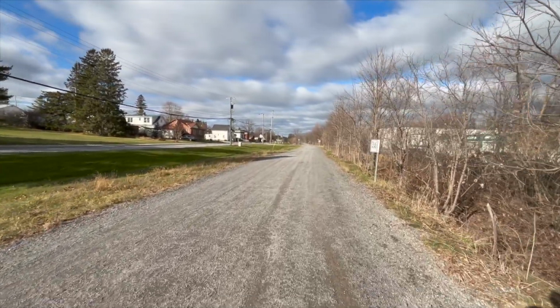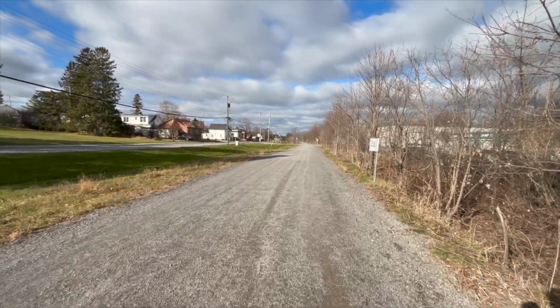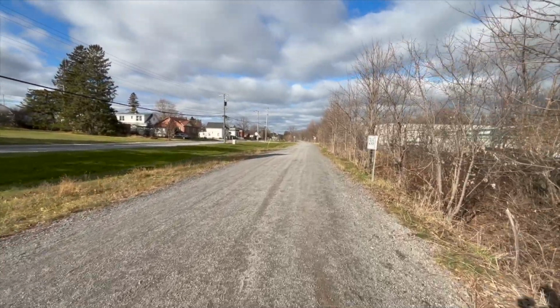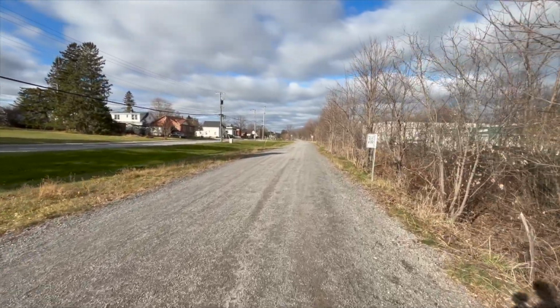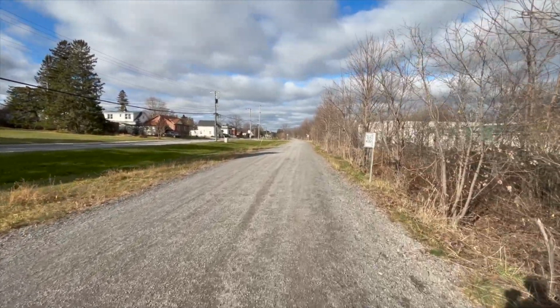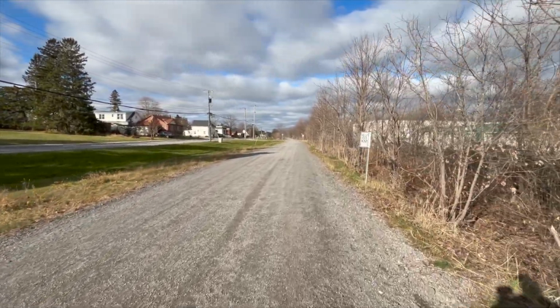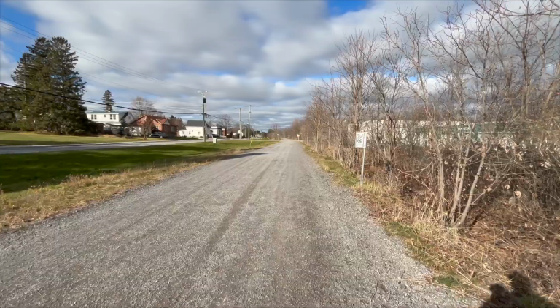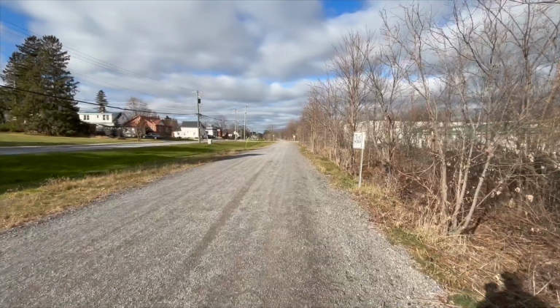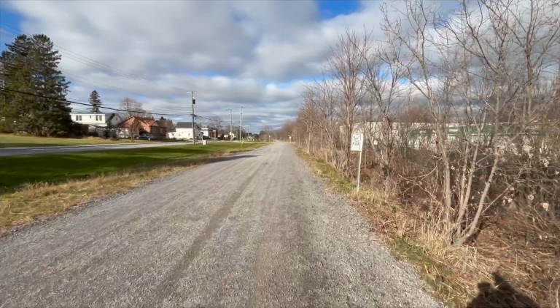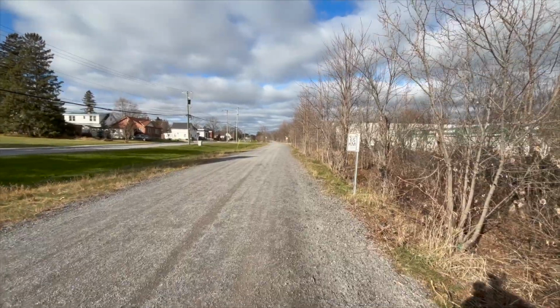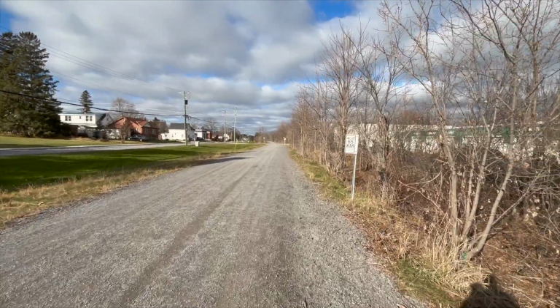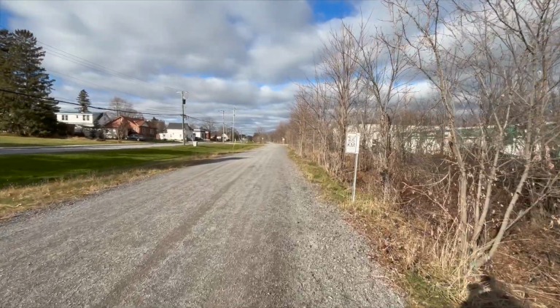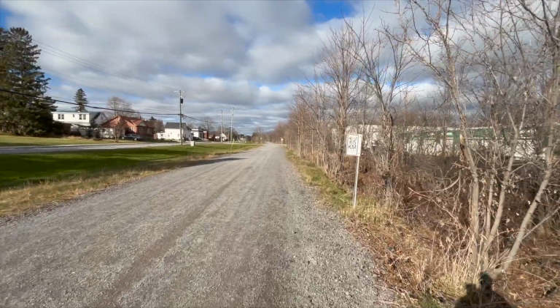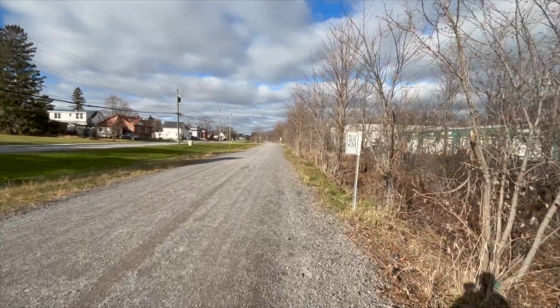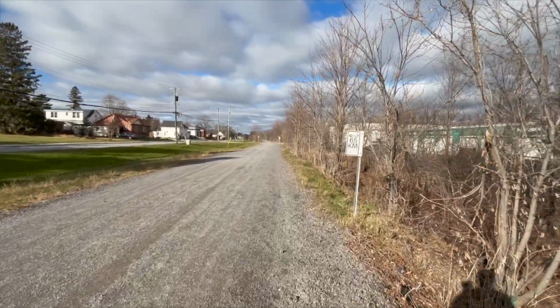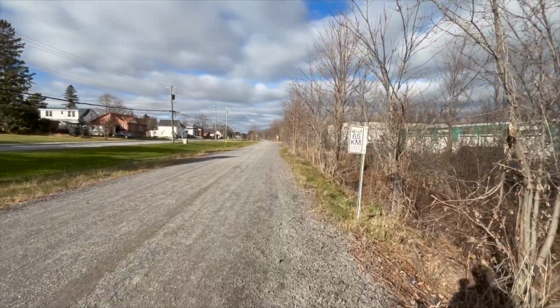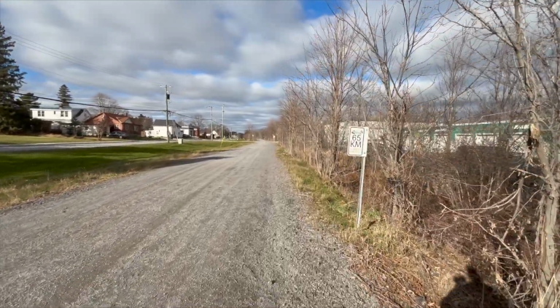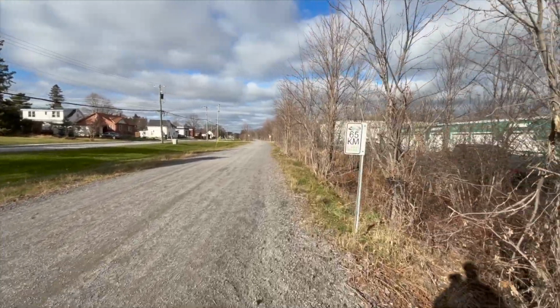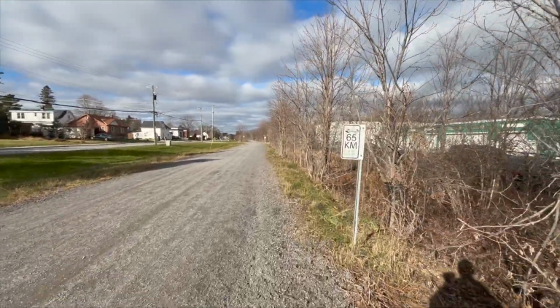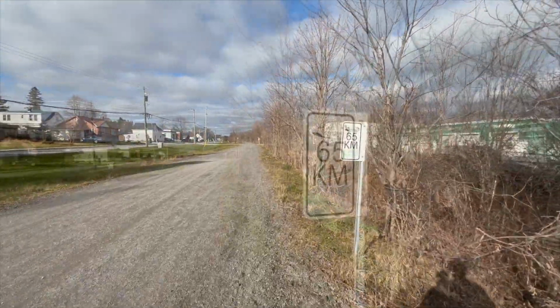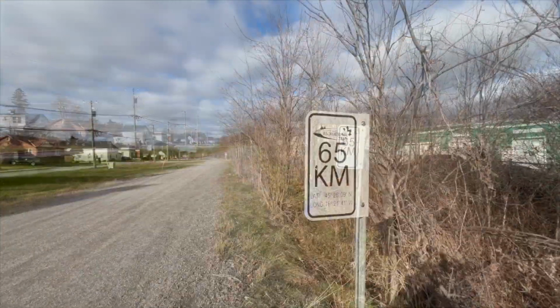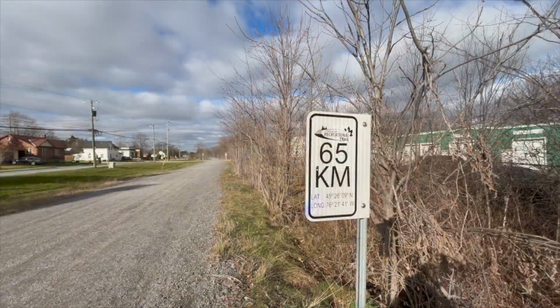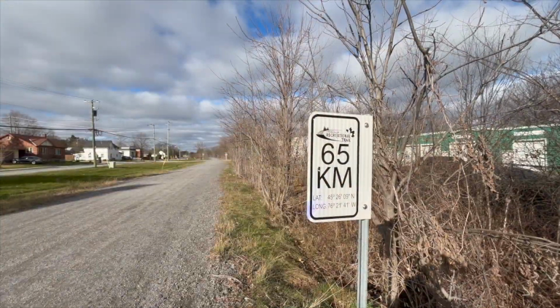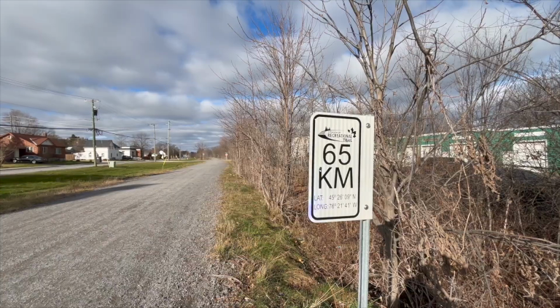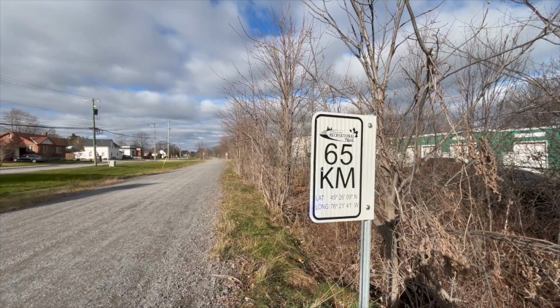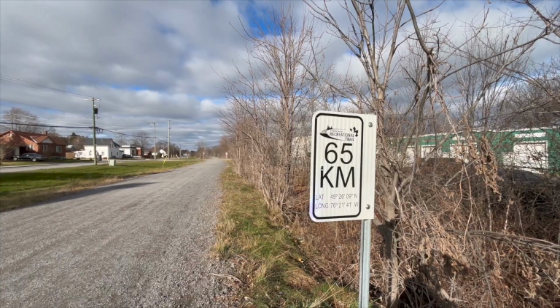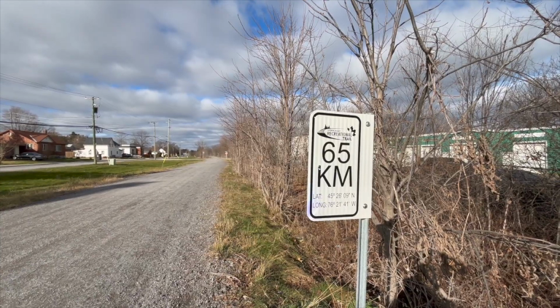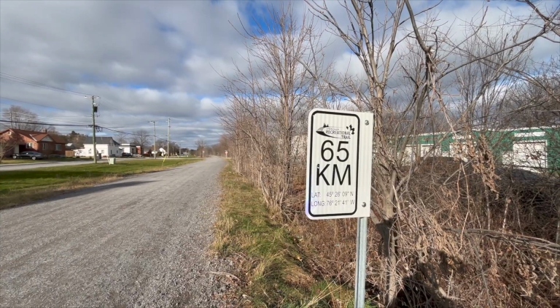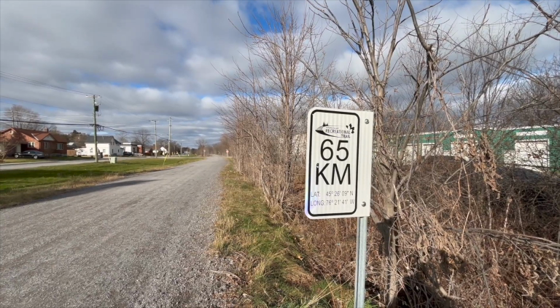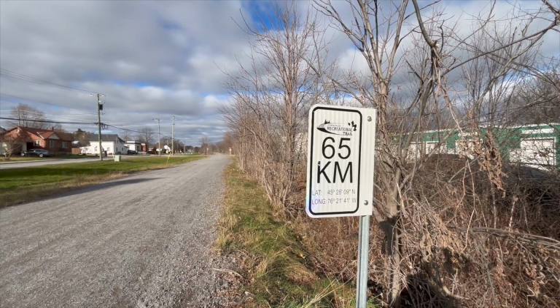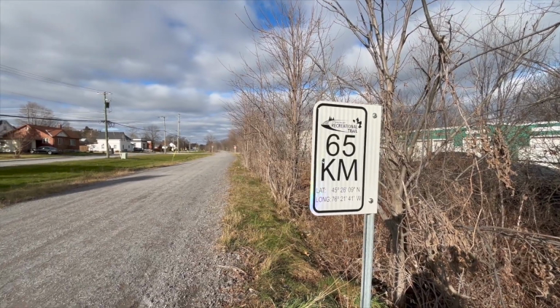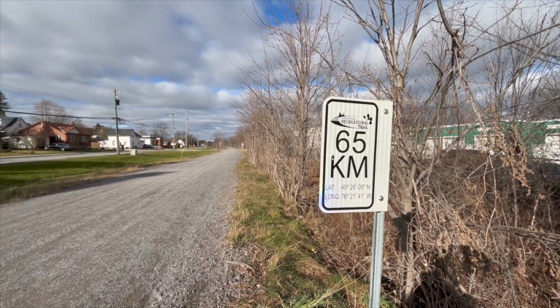It looks like we're coming up to Kilometer Marker number 65. I like how they have these throughout Arnprior.